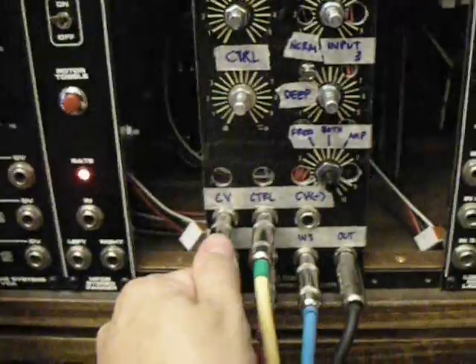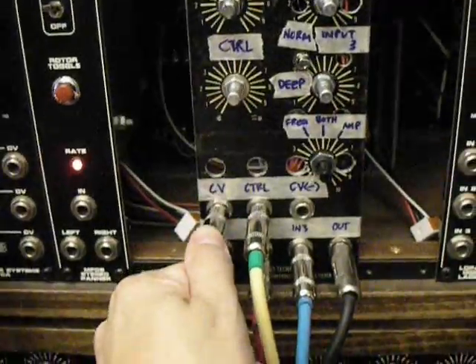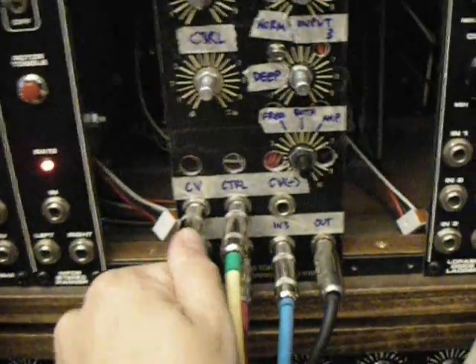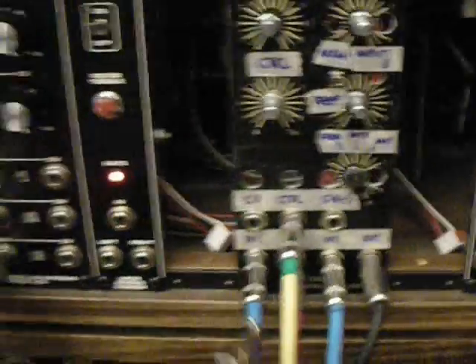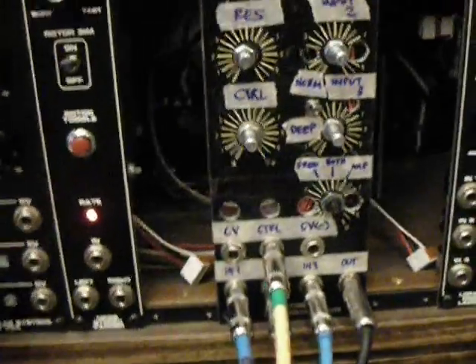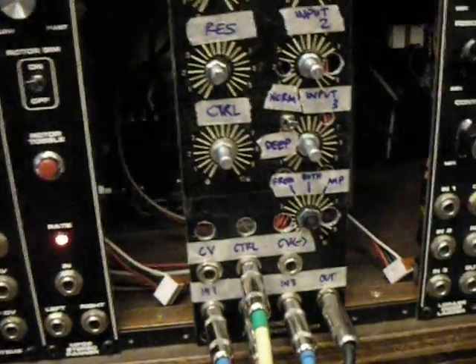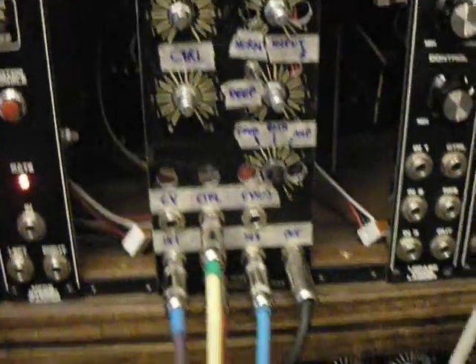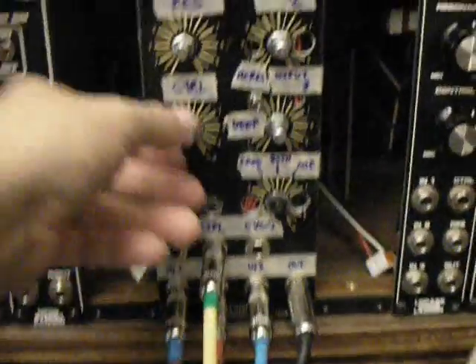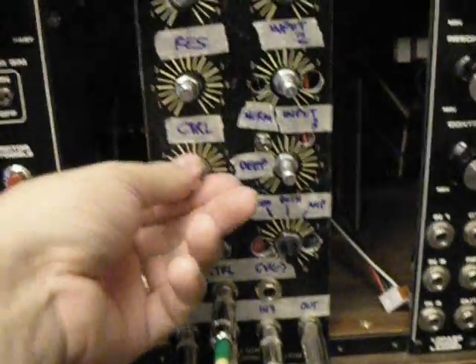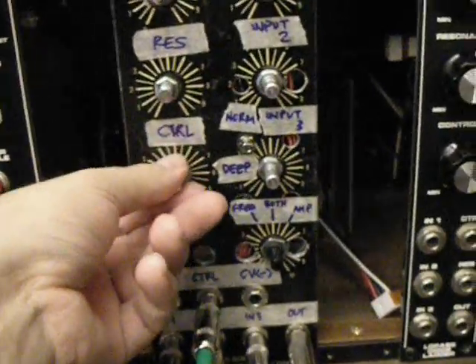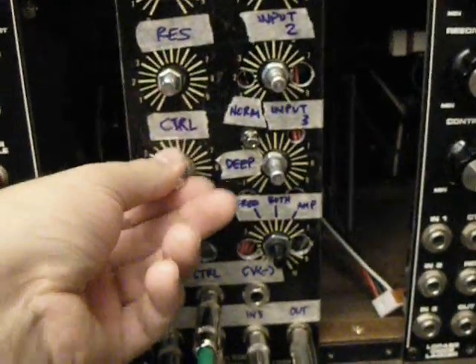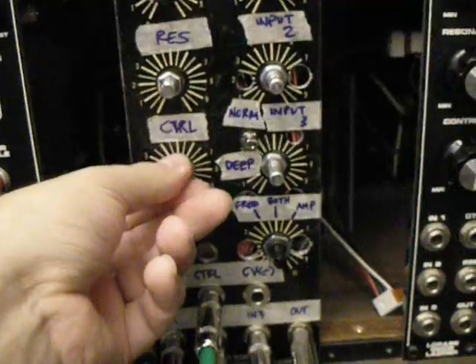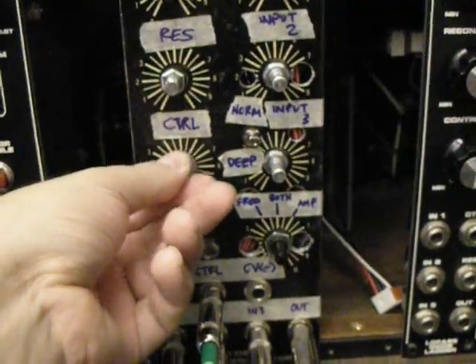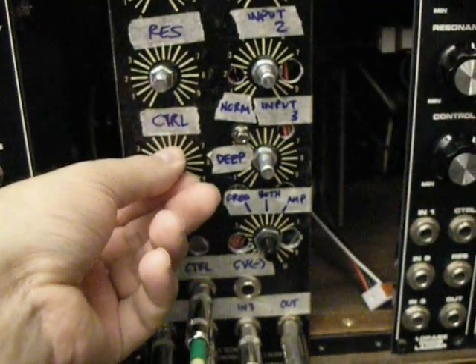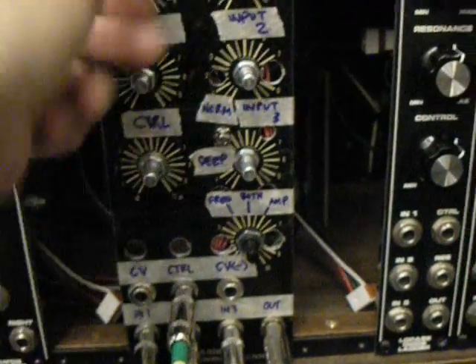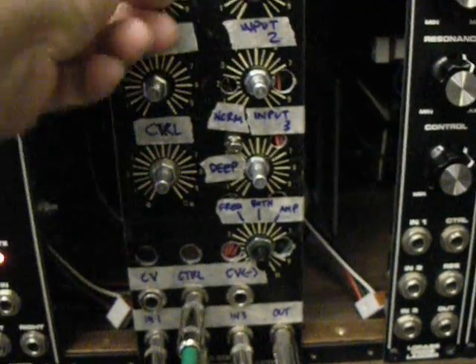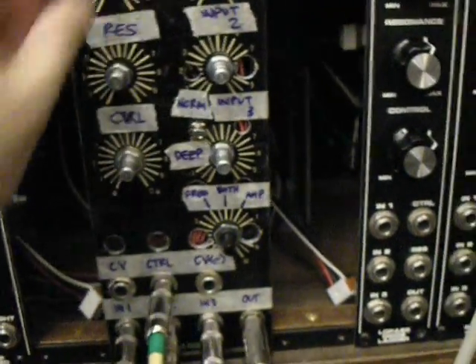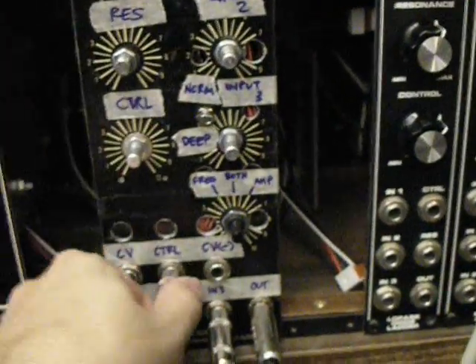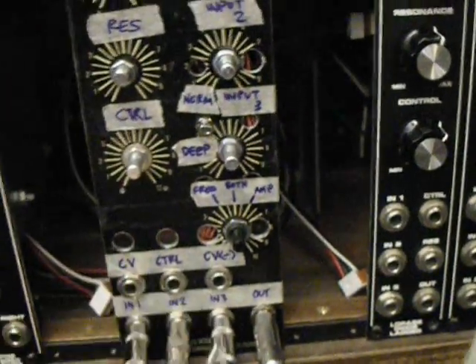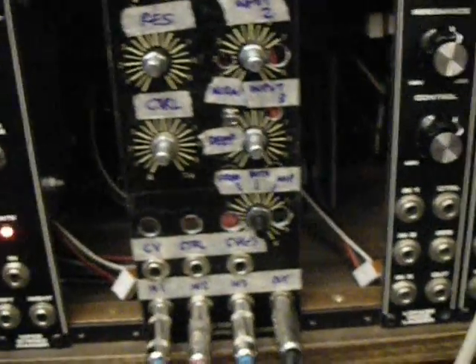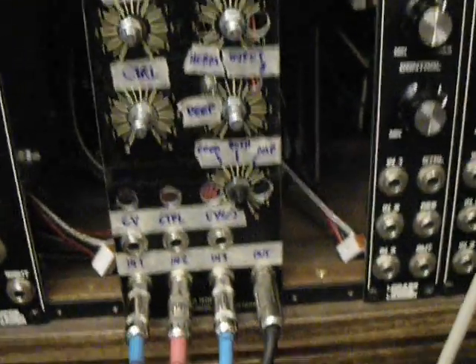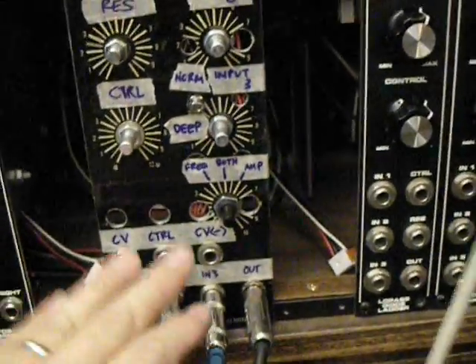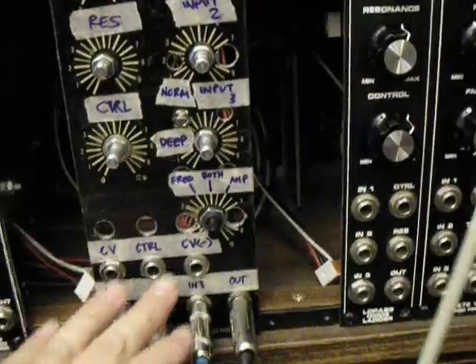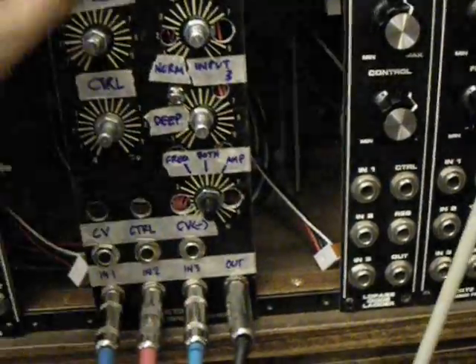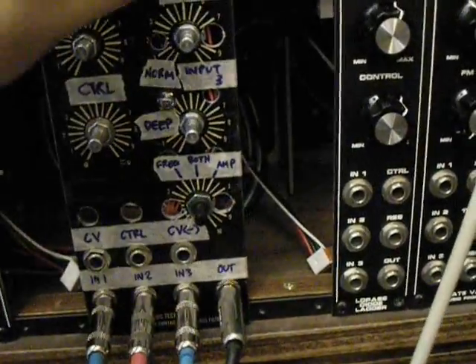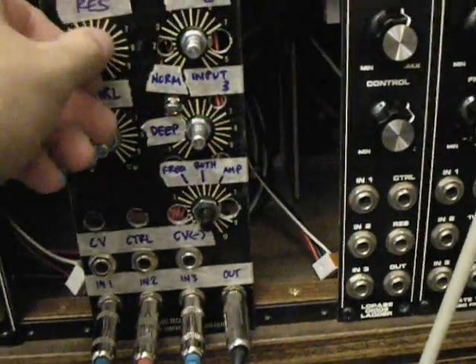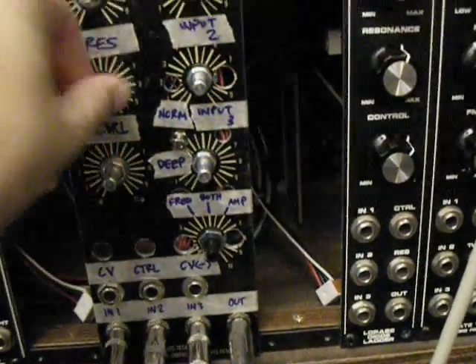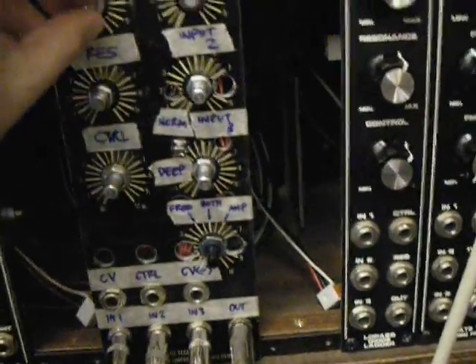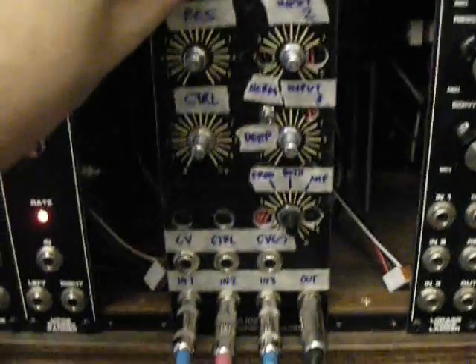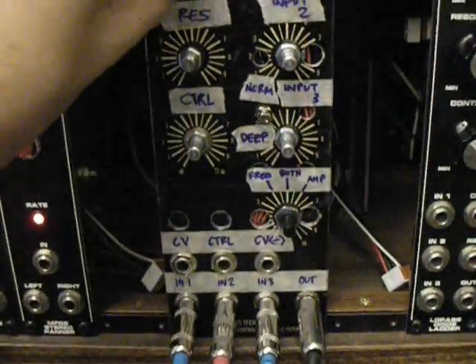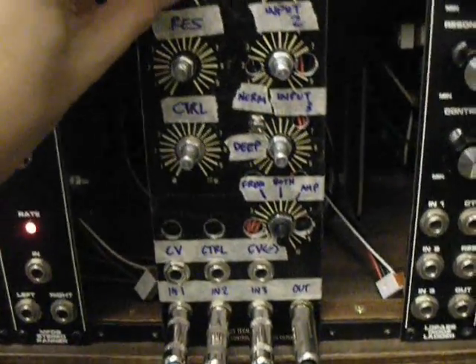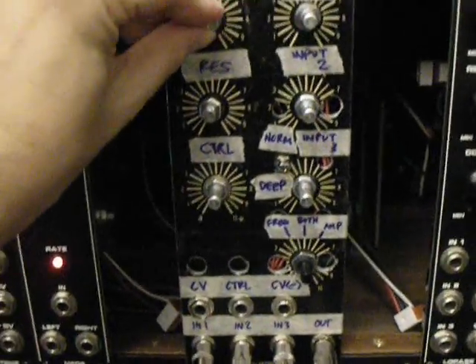Let's pull out the CV here from the sequencer. Now we've got no CV going in — I just want to show you how the filter sounds by itself.